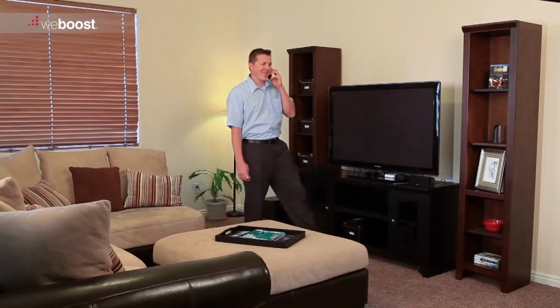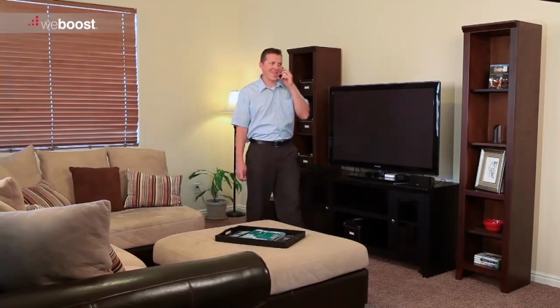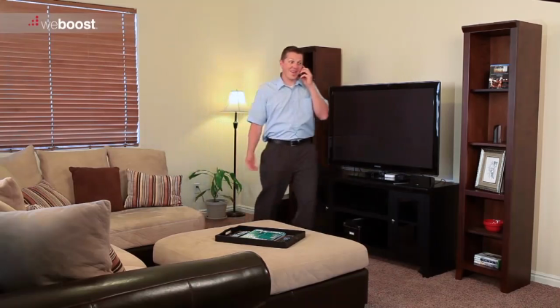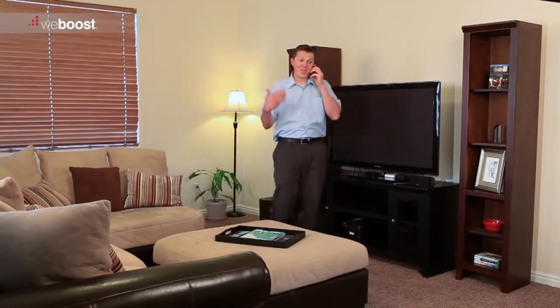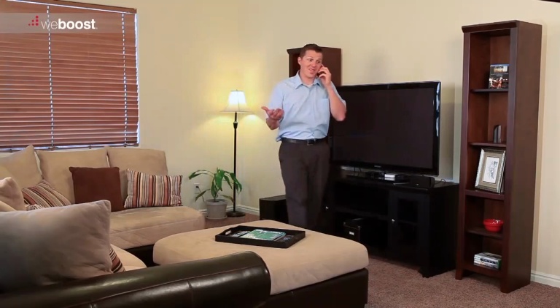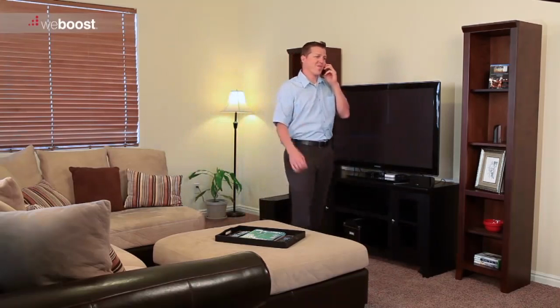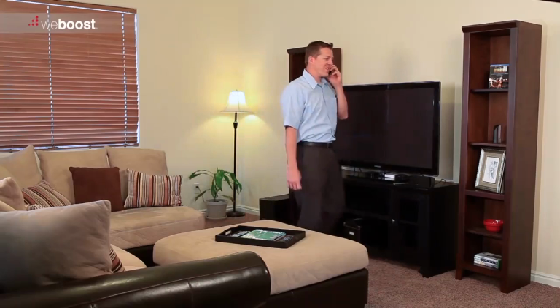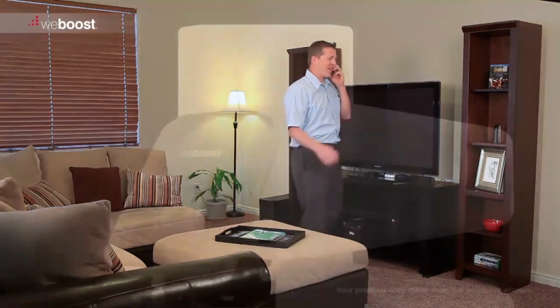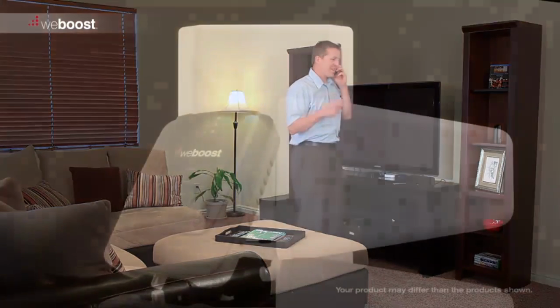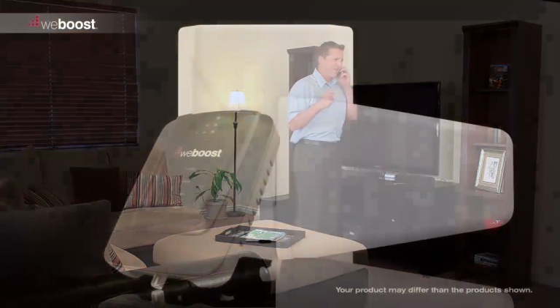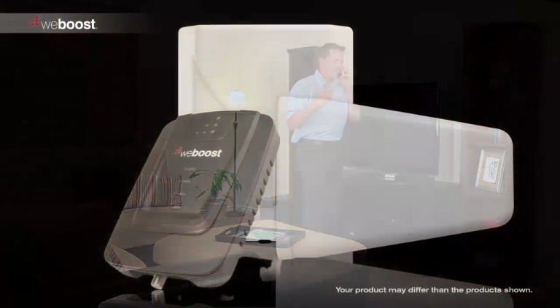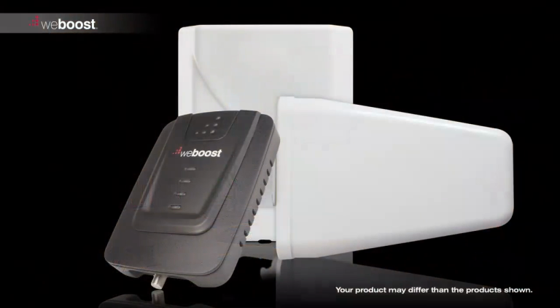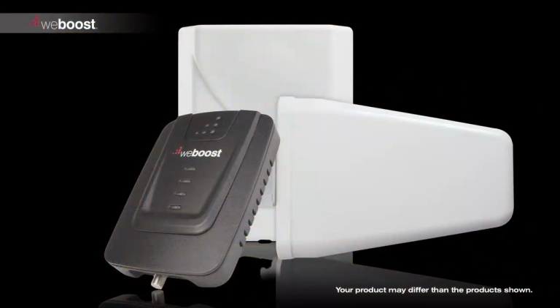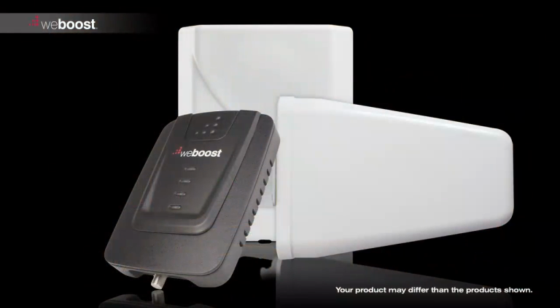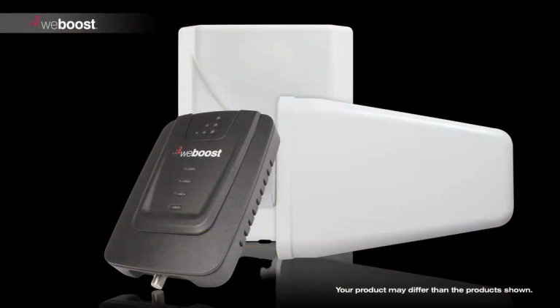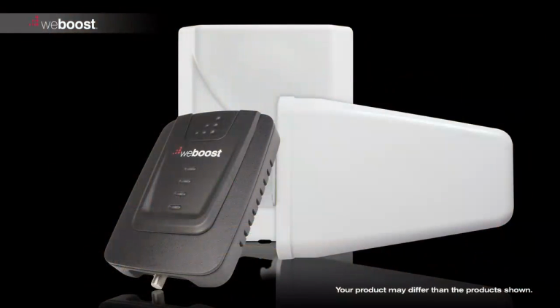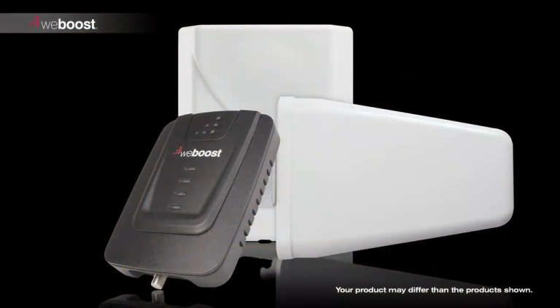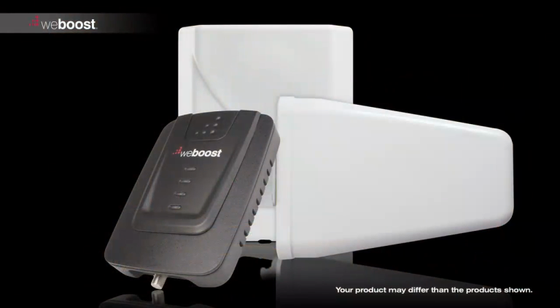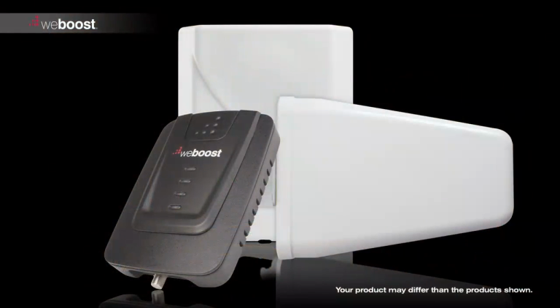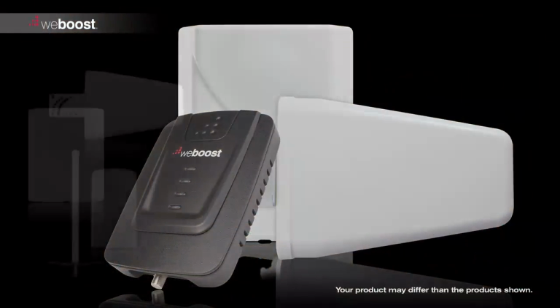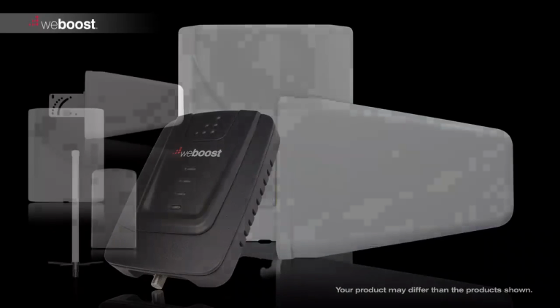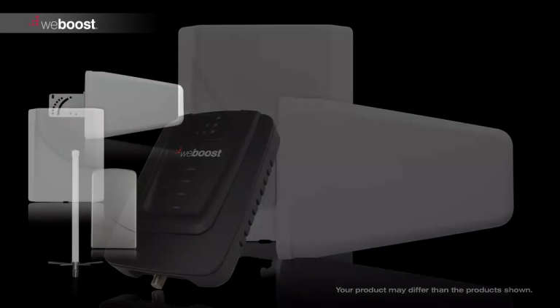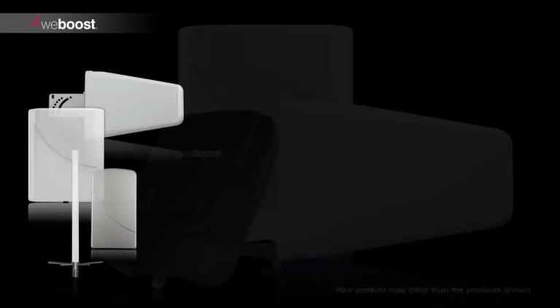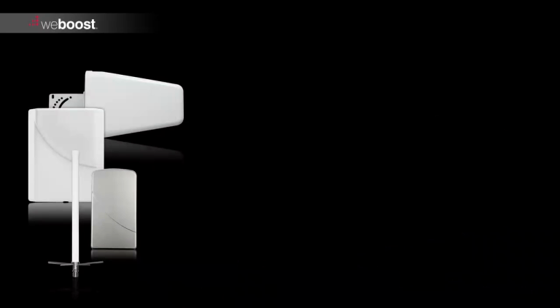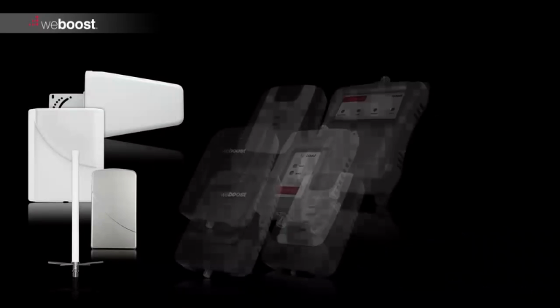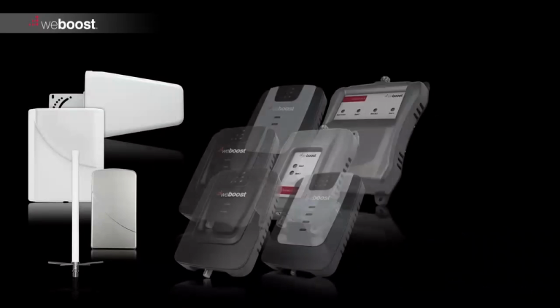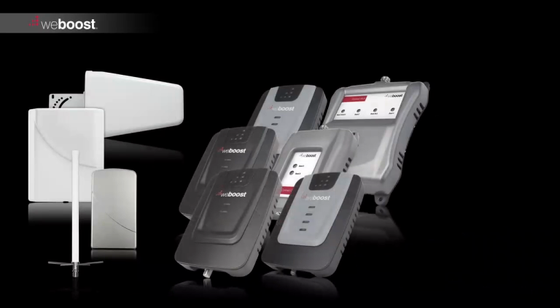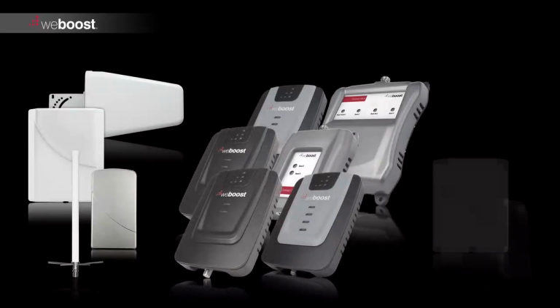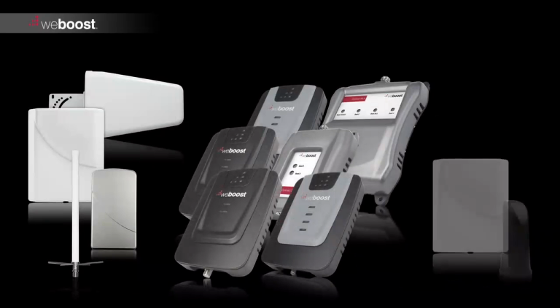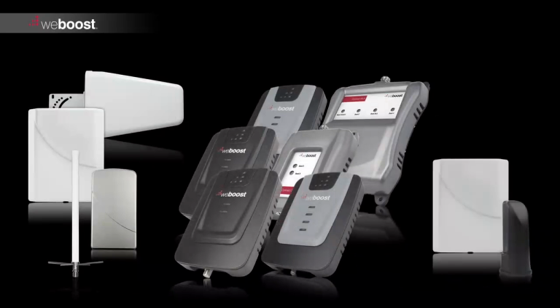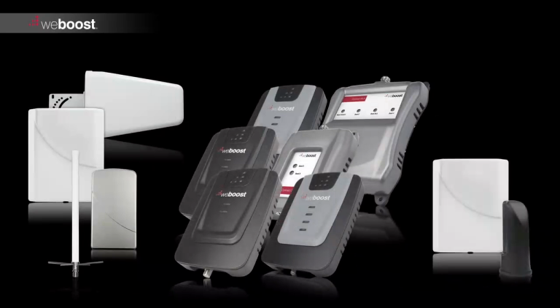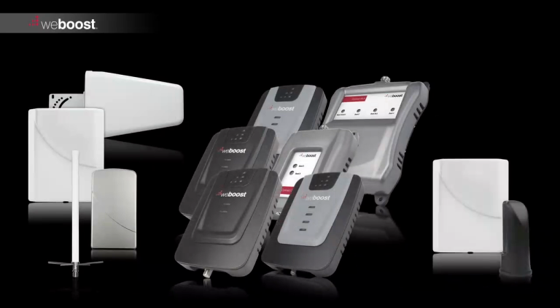No more dropped calls or running outside to answer the phone. There are three components you'll need to install to get your signal booster up and running: the outside antenna, the signal booster, and the inside antenna.